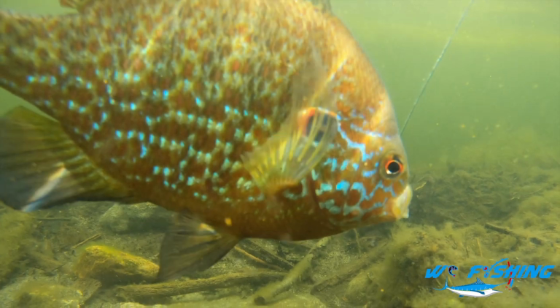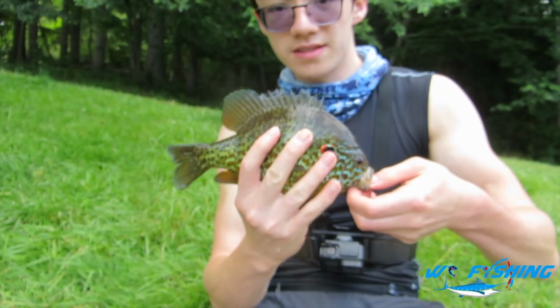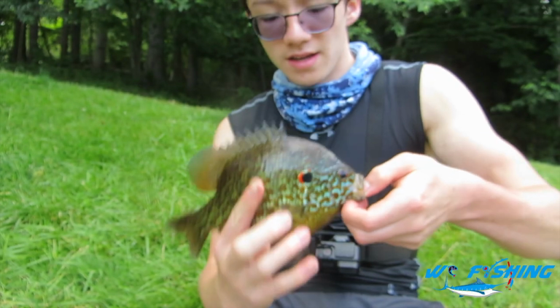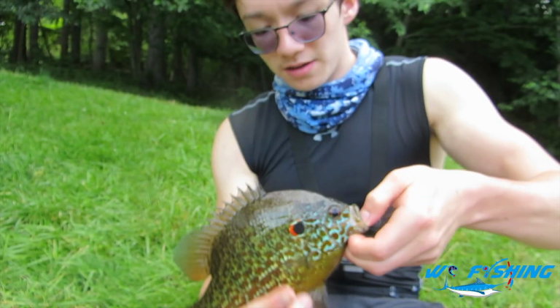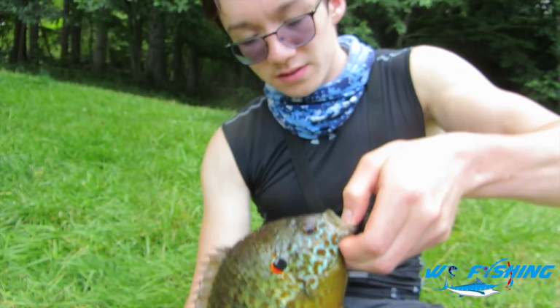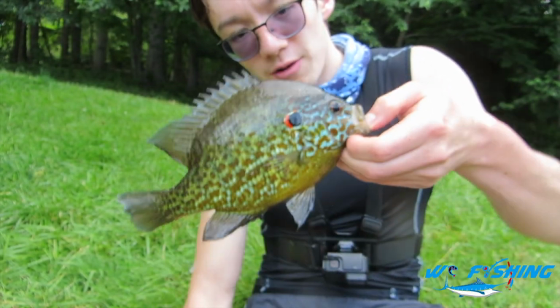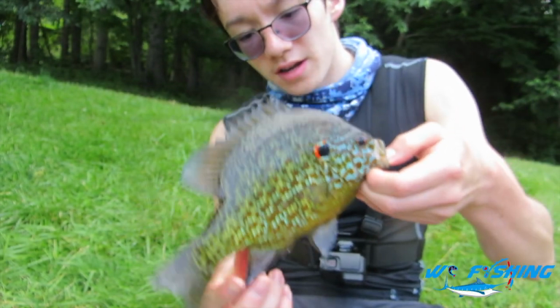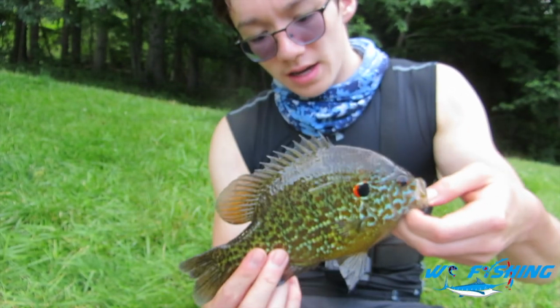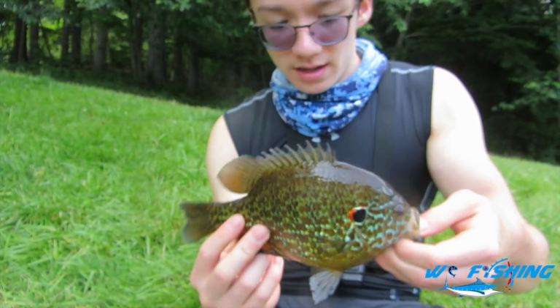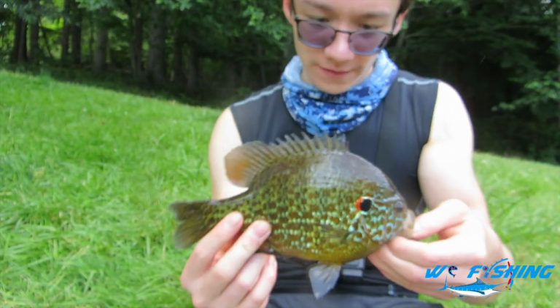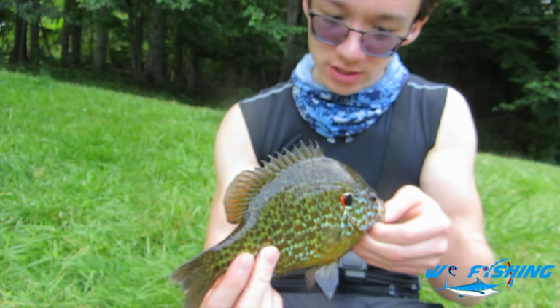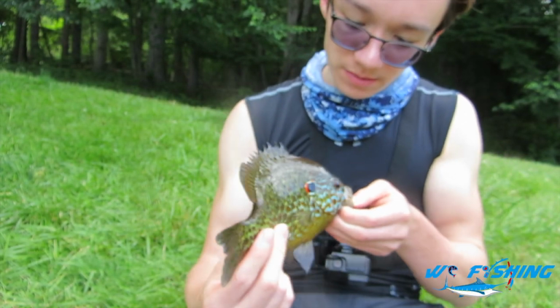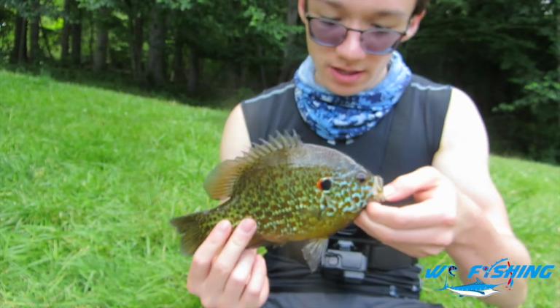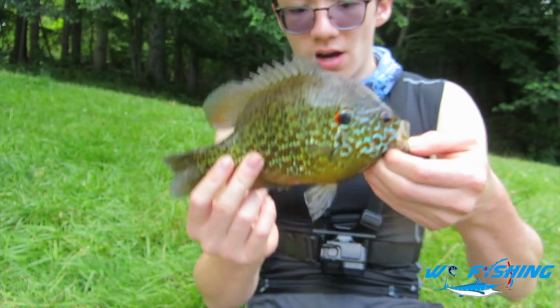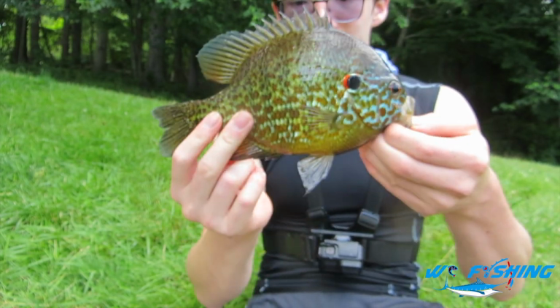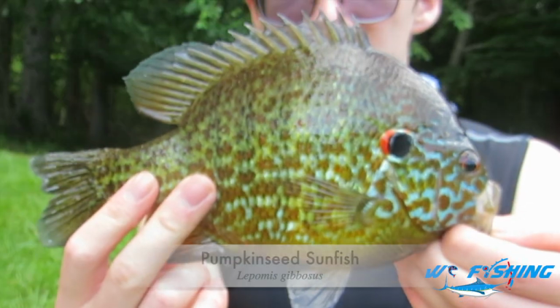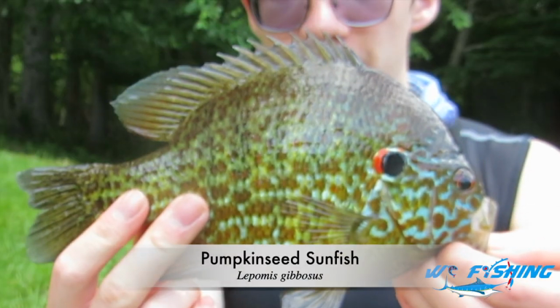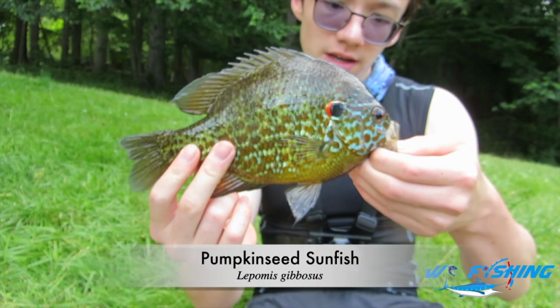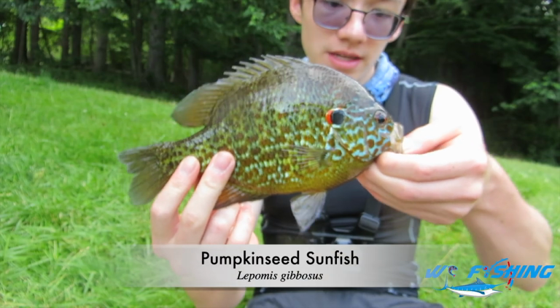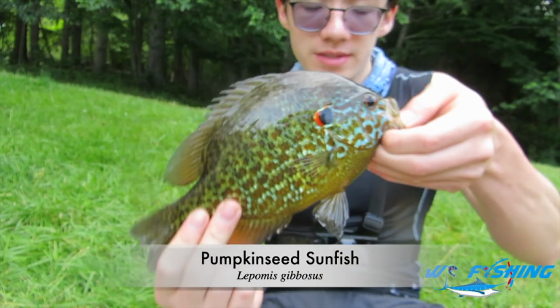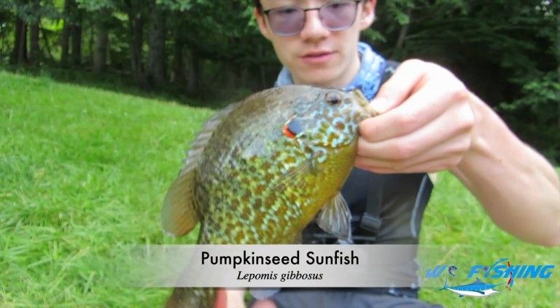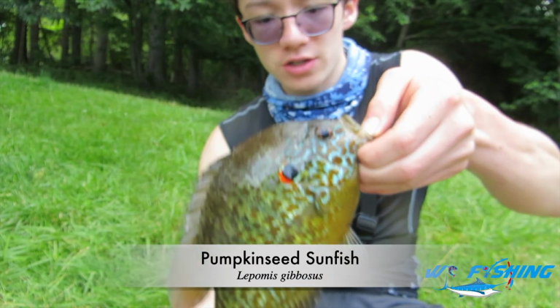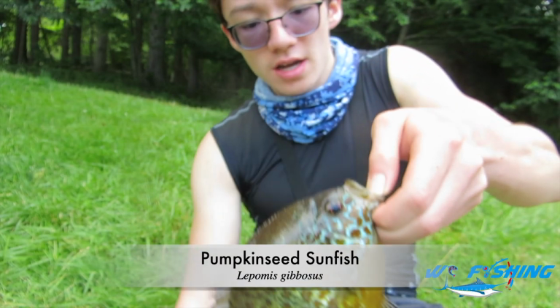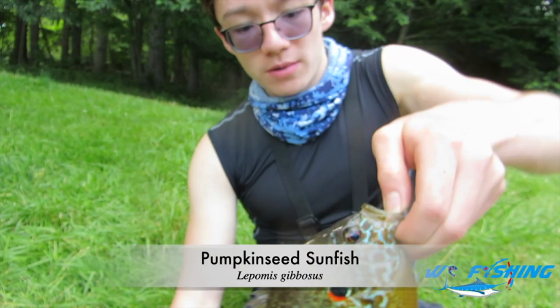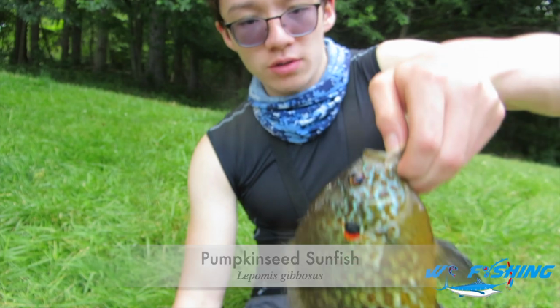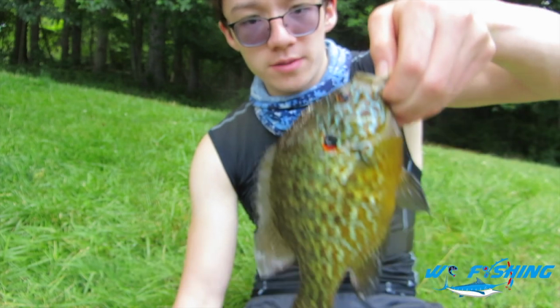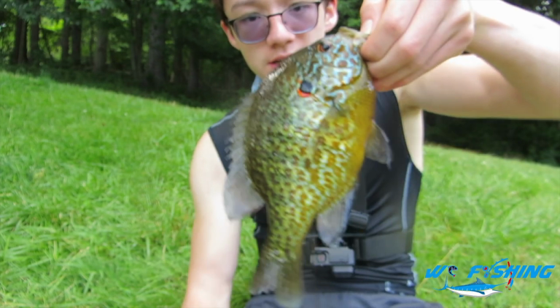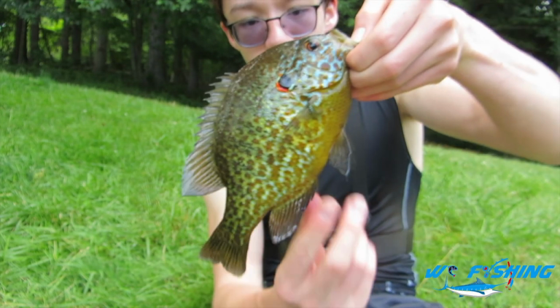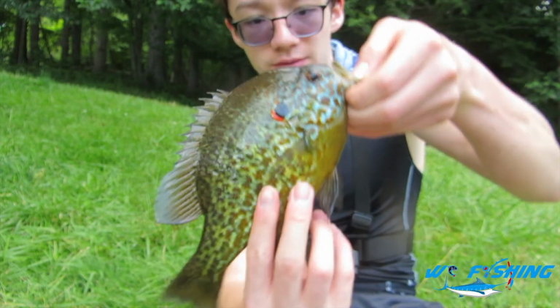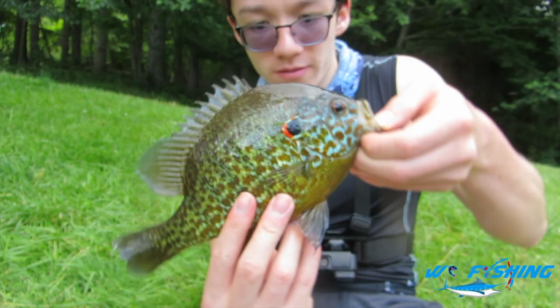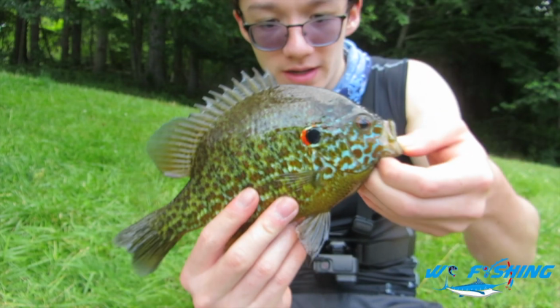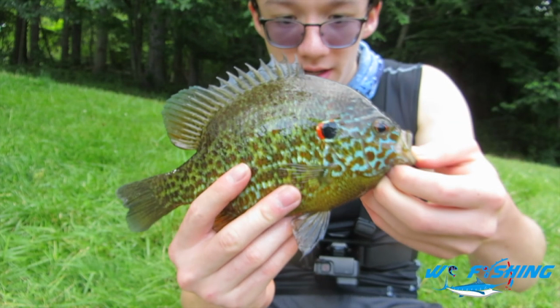So we got ourselves our fifth fish today — some sort of pumpkinseed. Awesome fish — medium-sized, much larger ones here at the reservoir, but really awesome colors. Let's get a good underwater release on this fish.